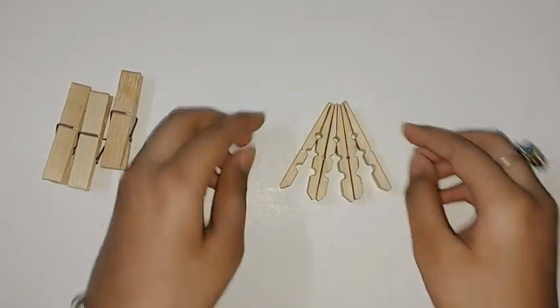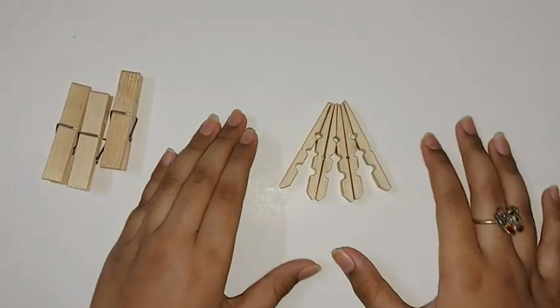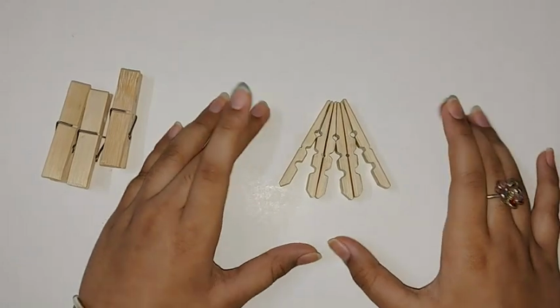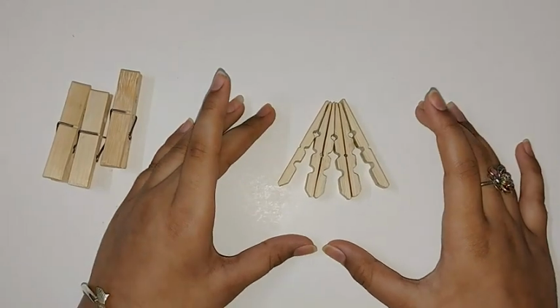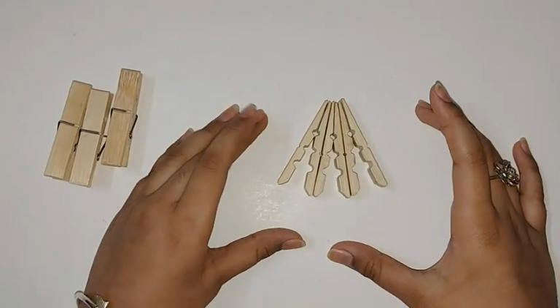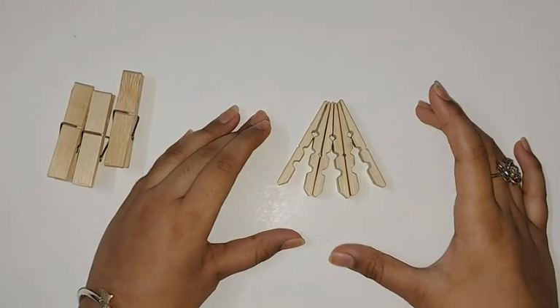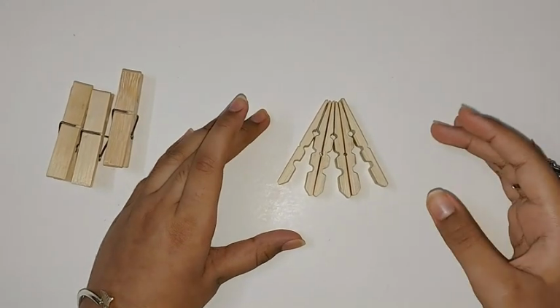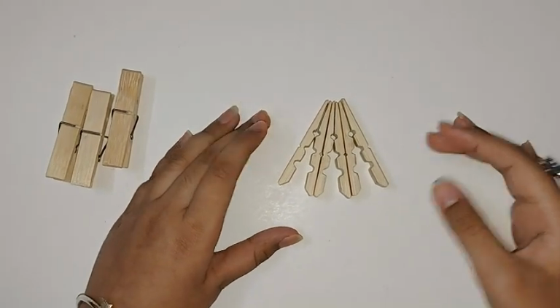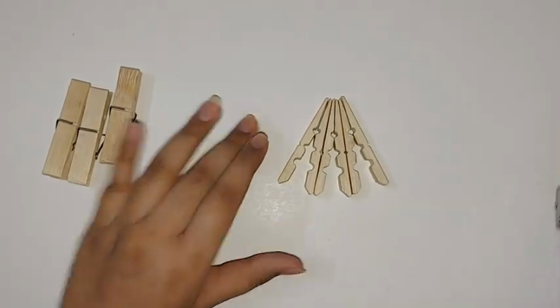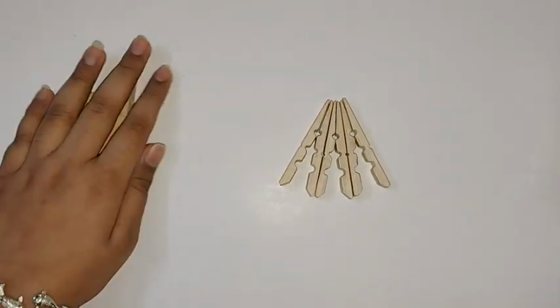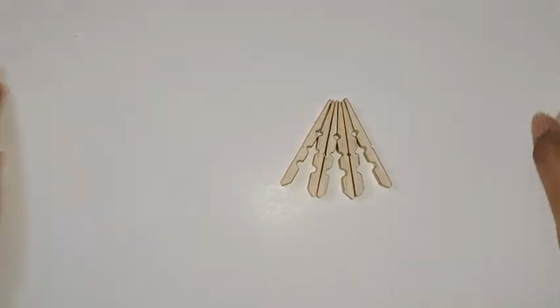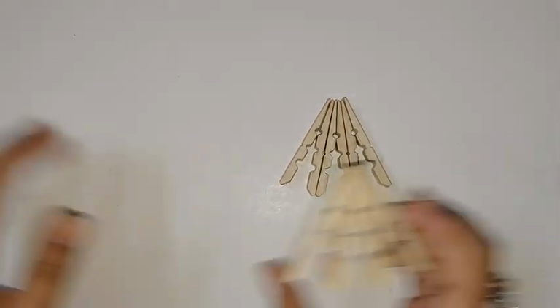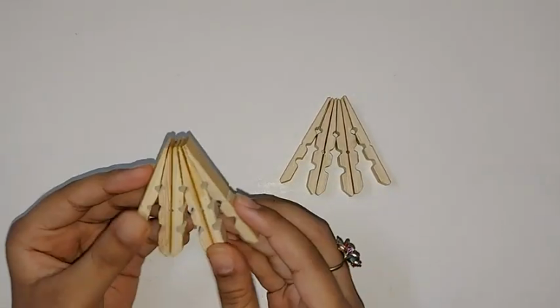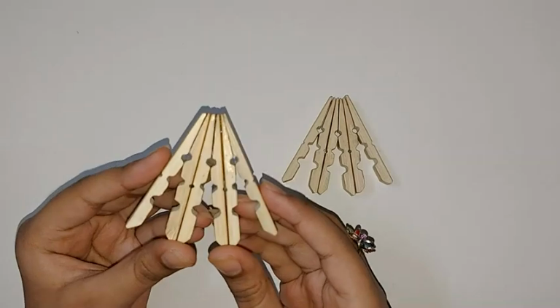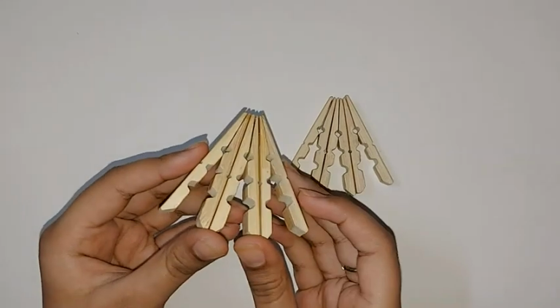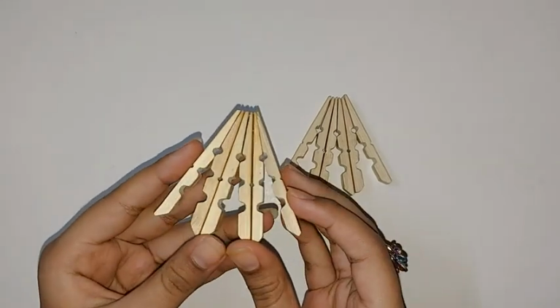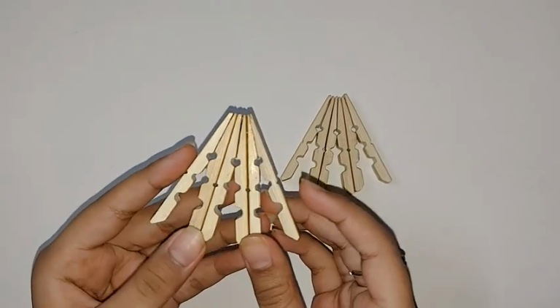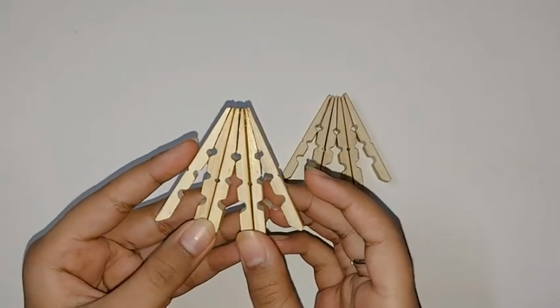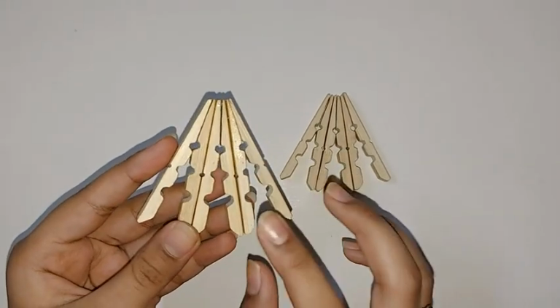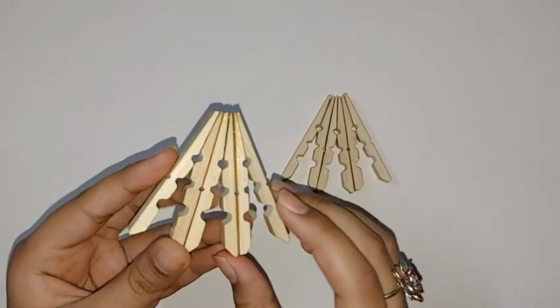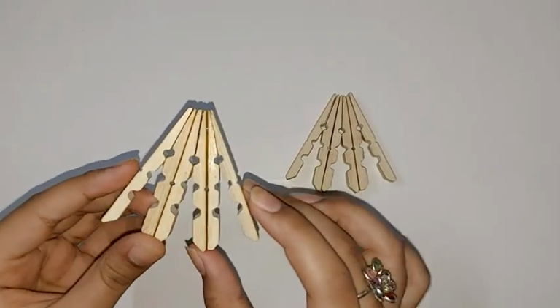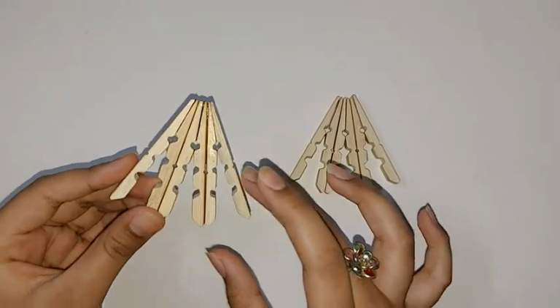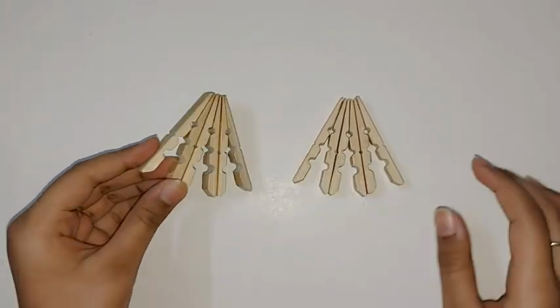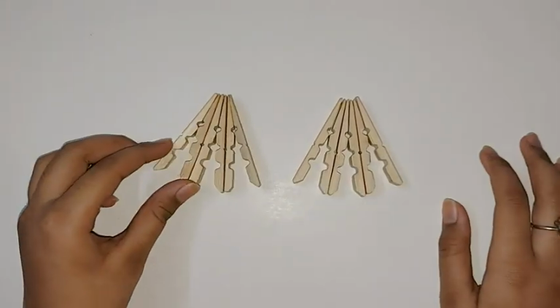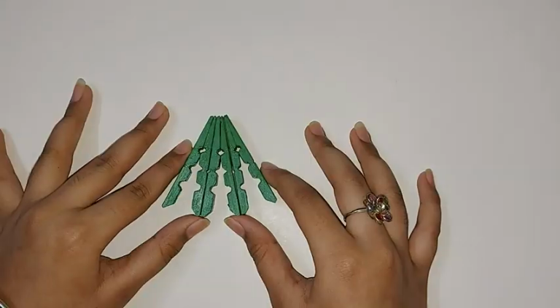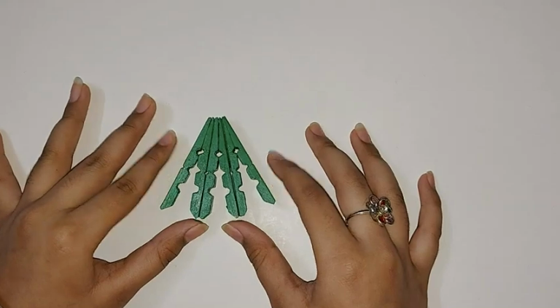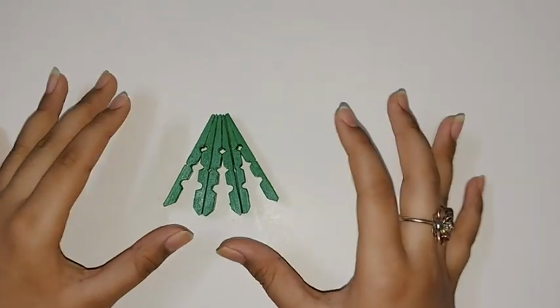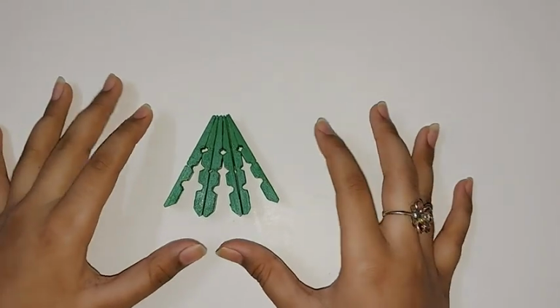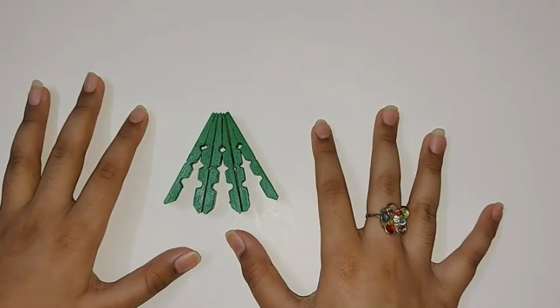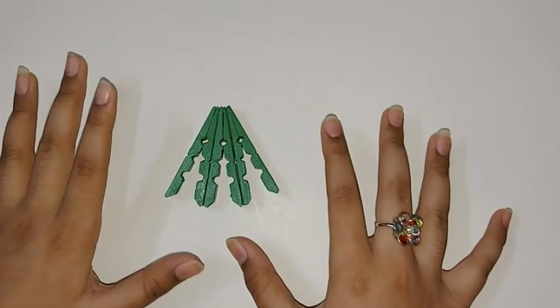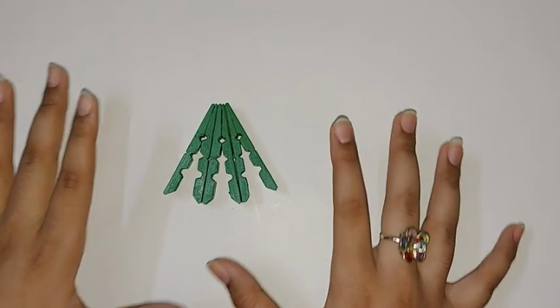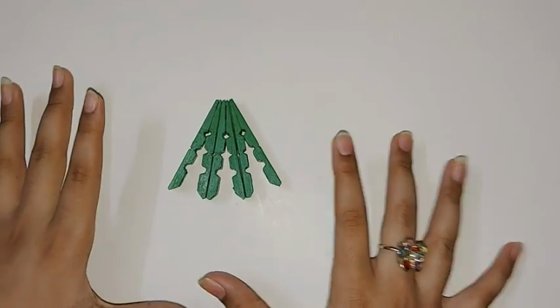You should arrange the pieces like this, and then stick them together. After you stick it, you will get something like this. Now you should paint this in green color. I have finished painting the tree.